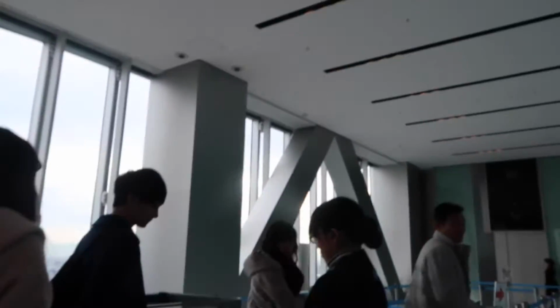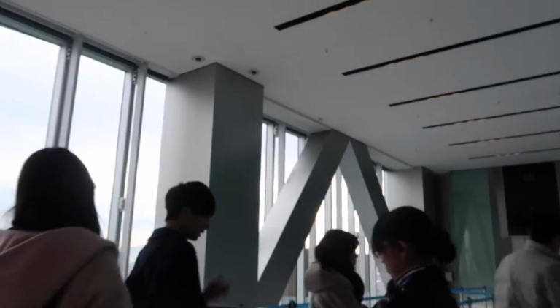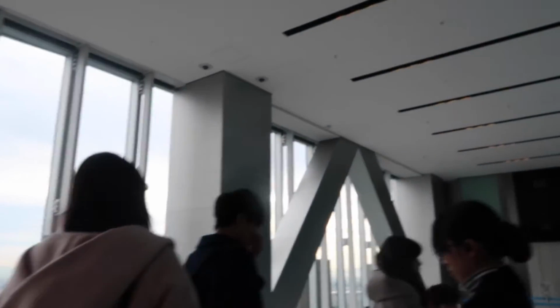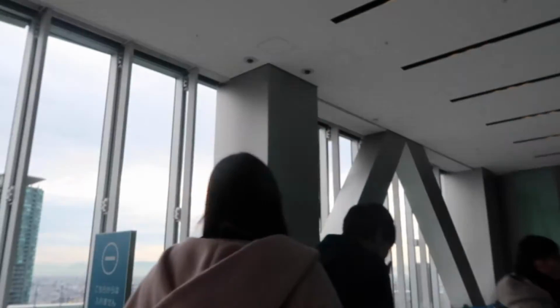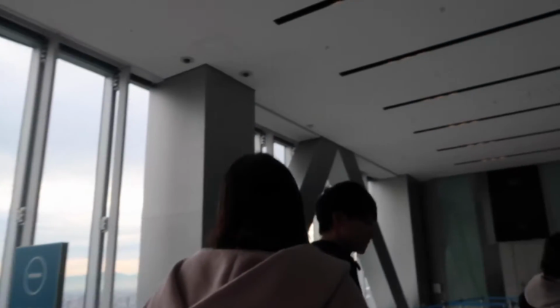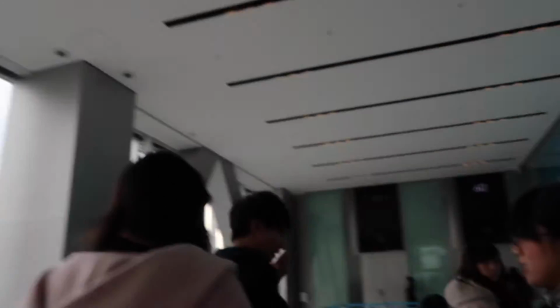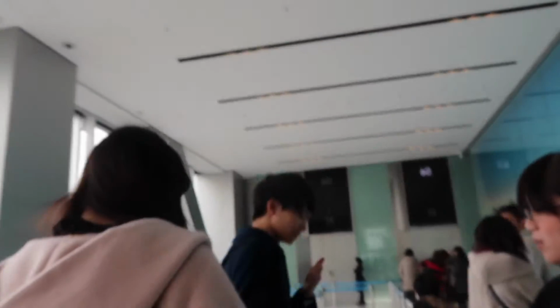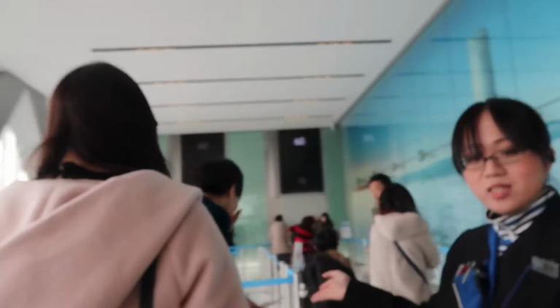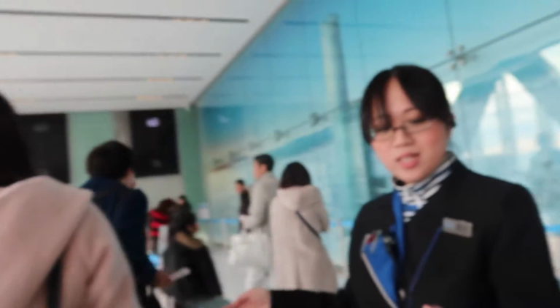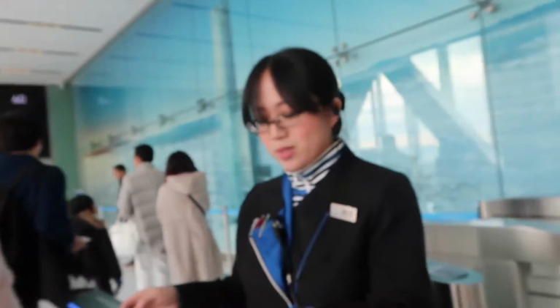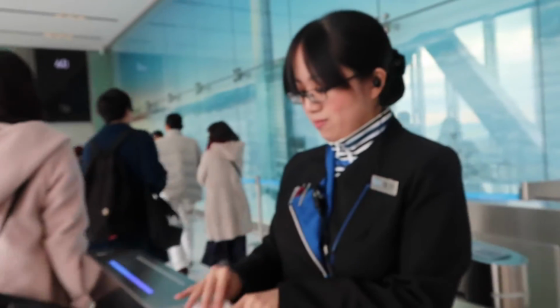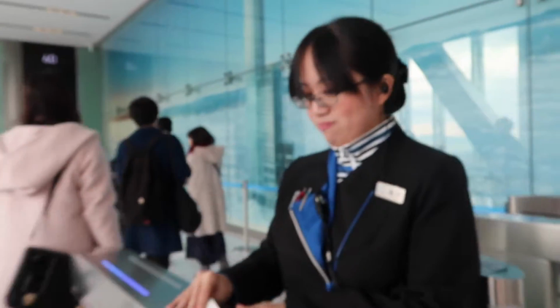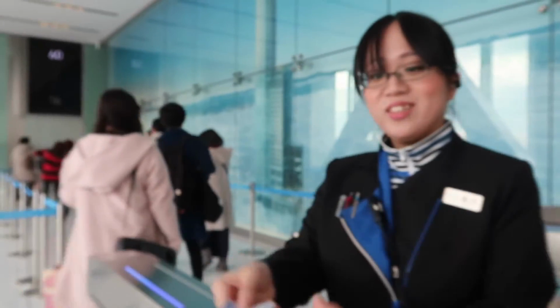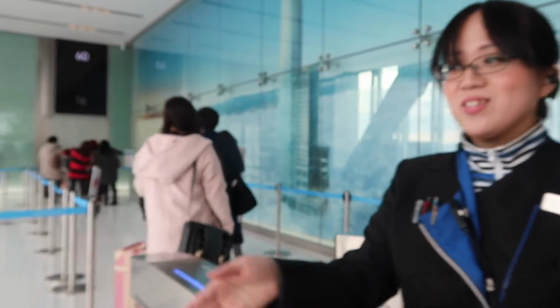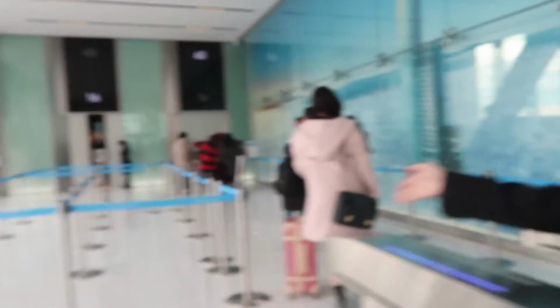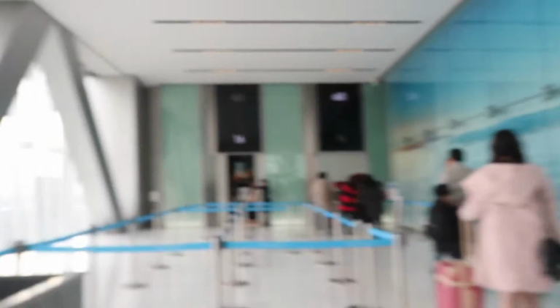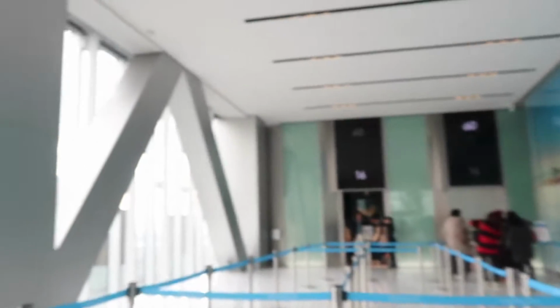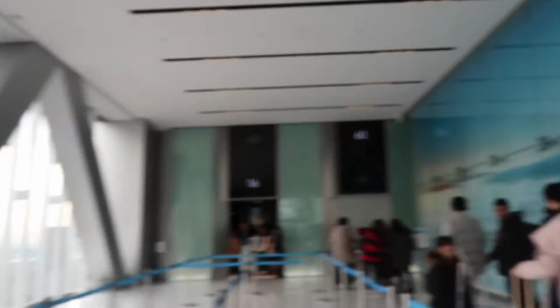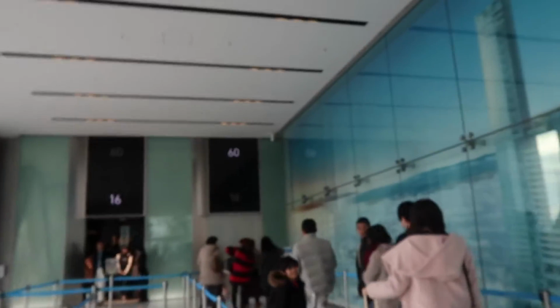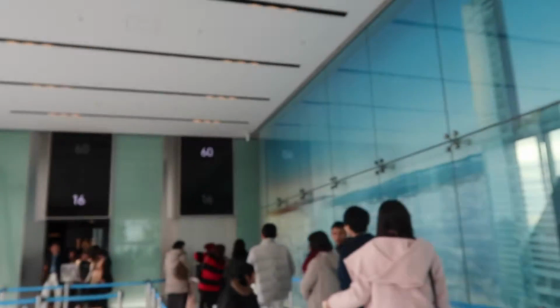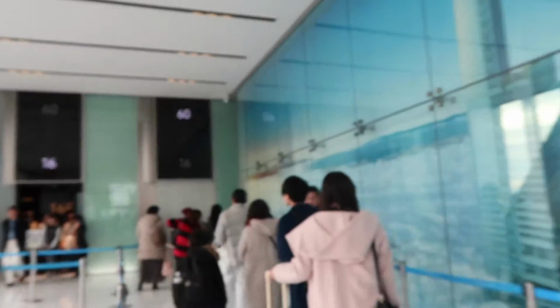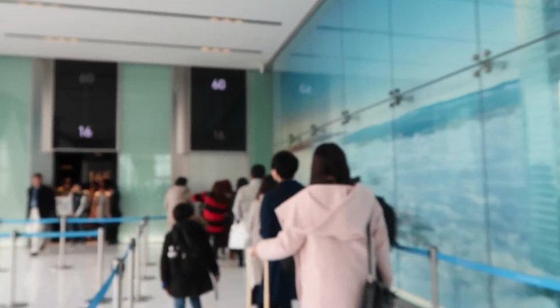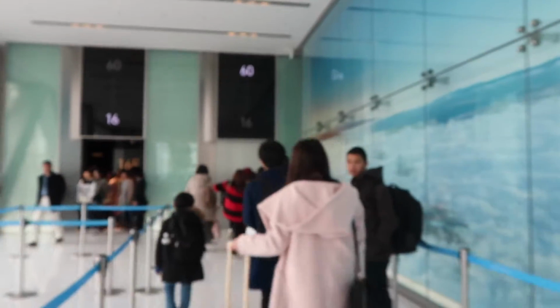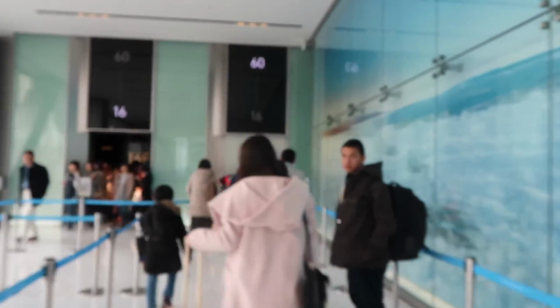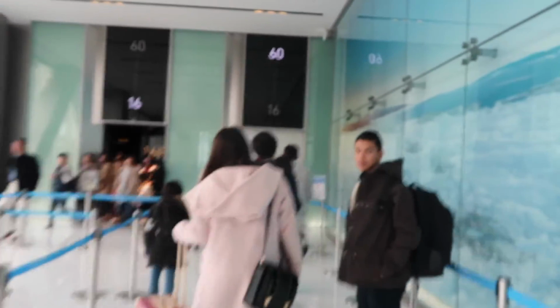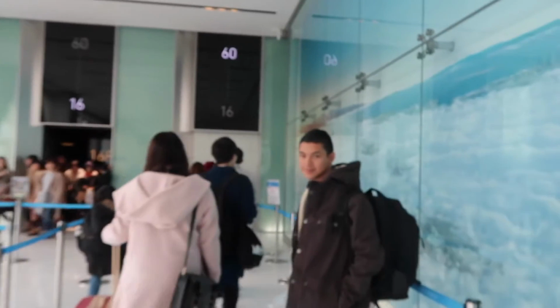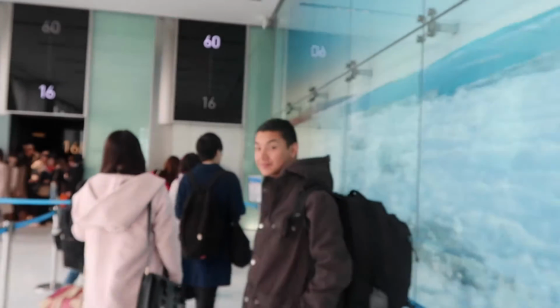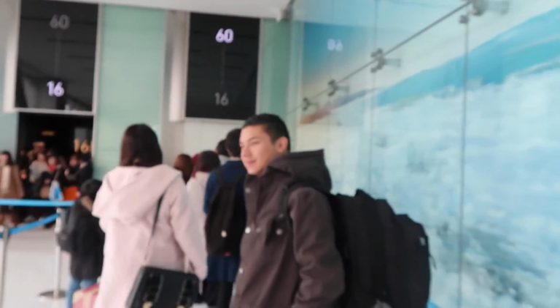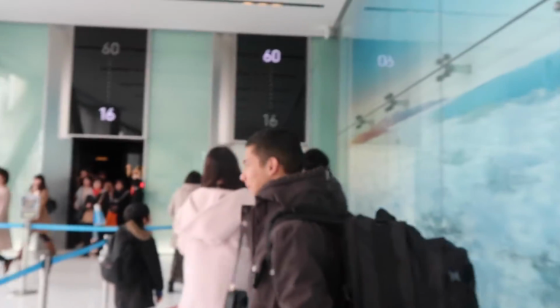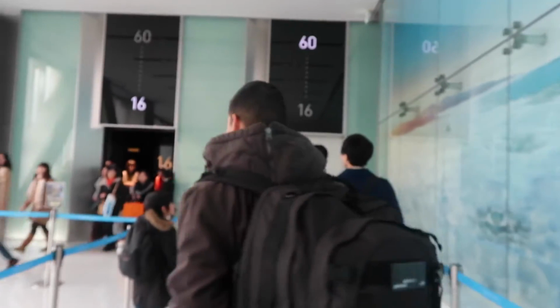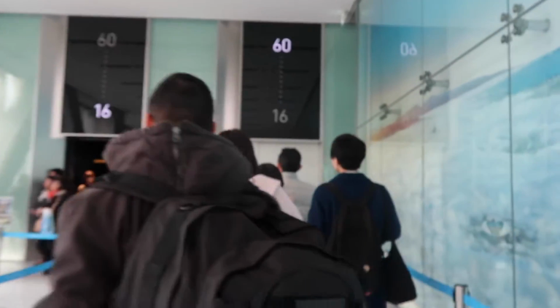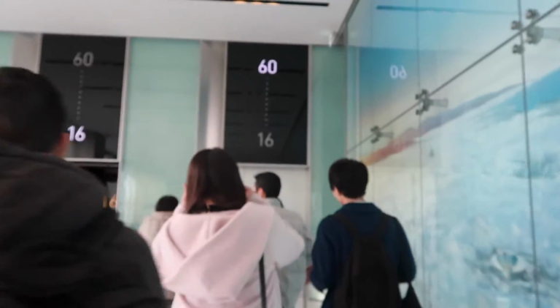Just before we get to the top, she's going to scan our tickets here on this little machine that they have. Now we just wait a little bit and we are going to go from the 16th floor all the way to the 60th floor.